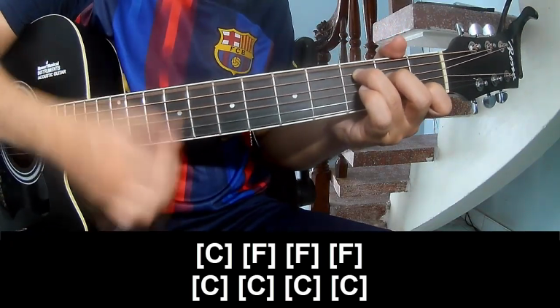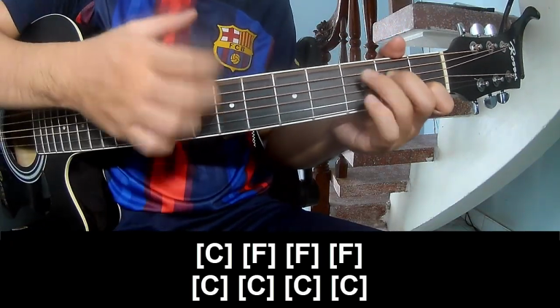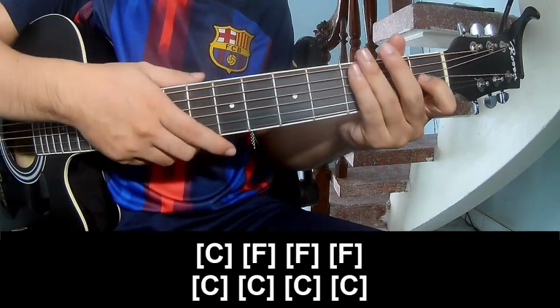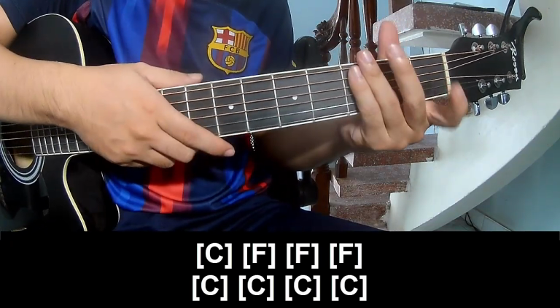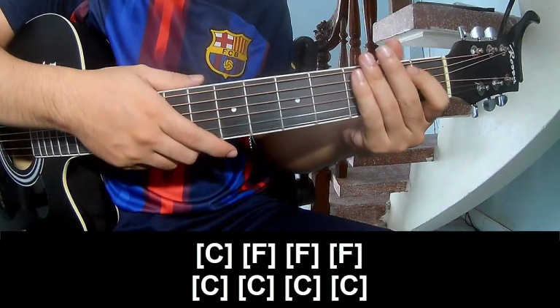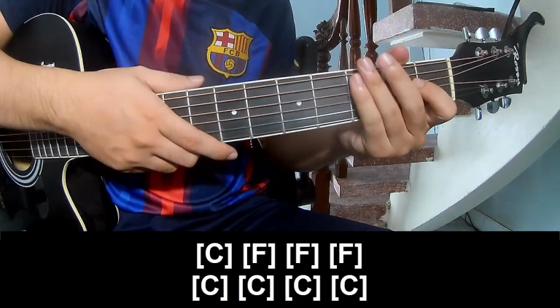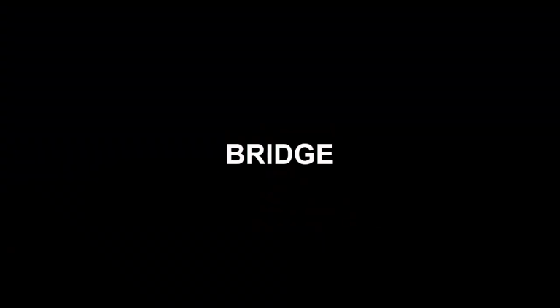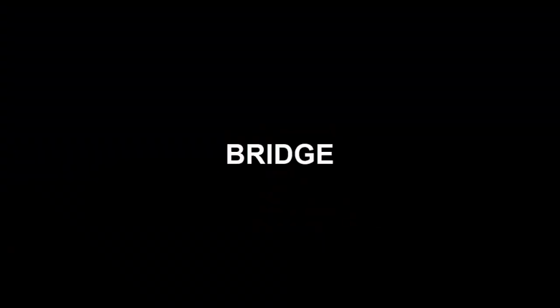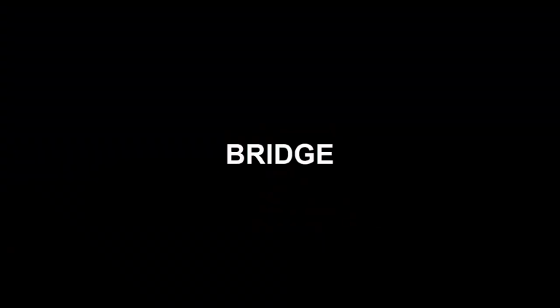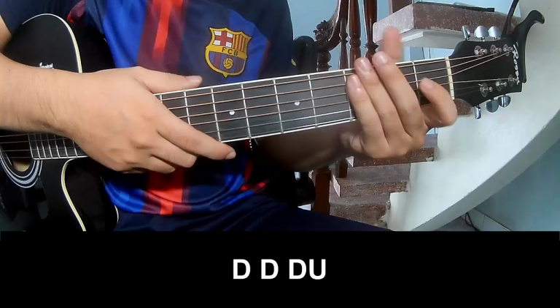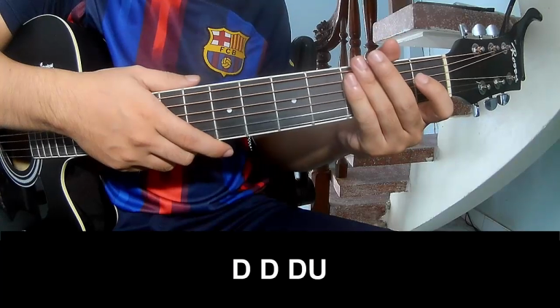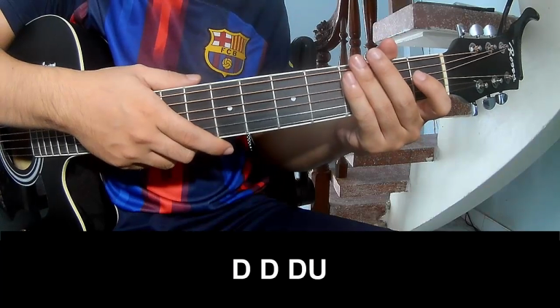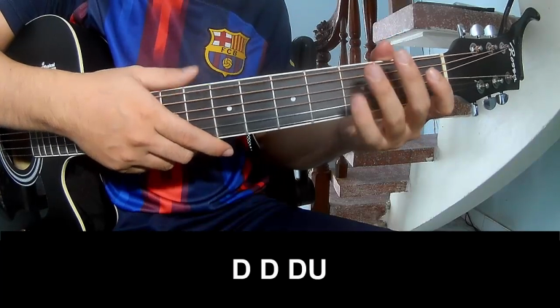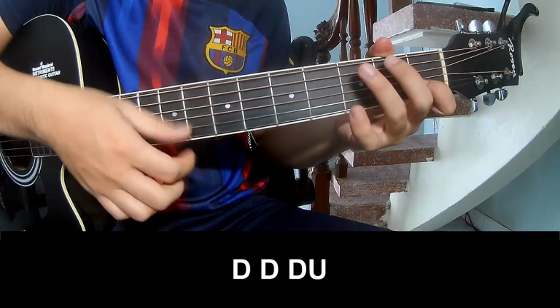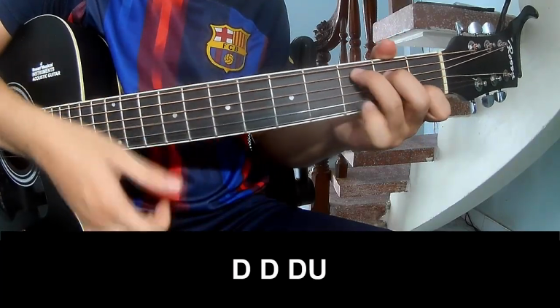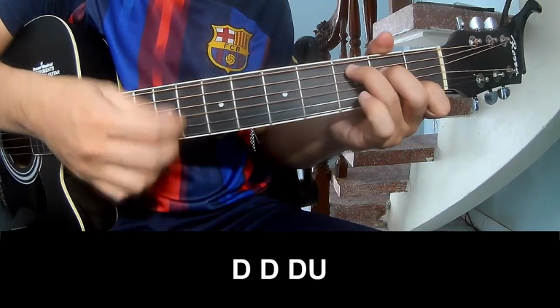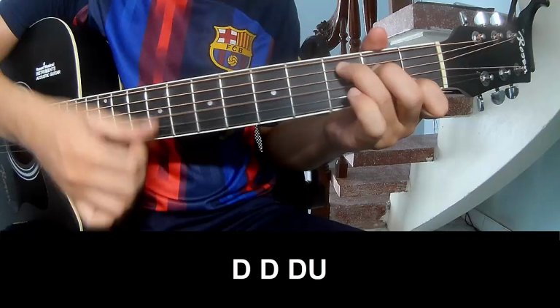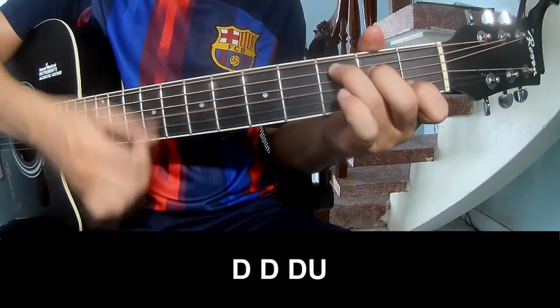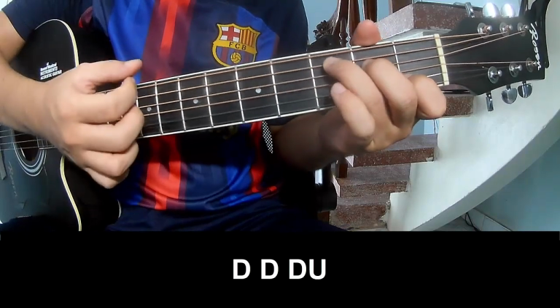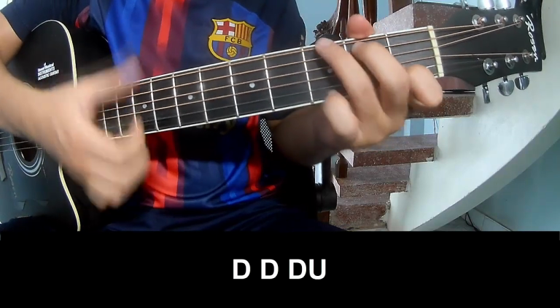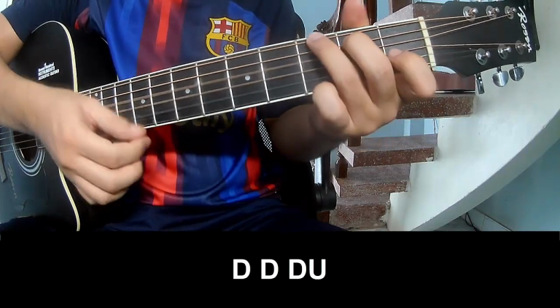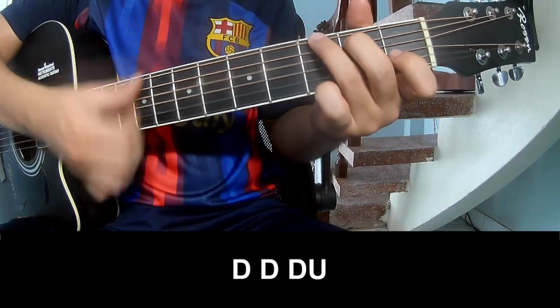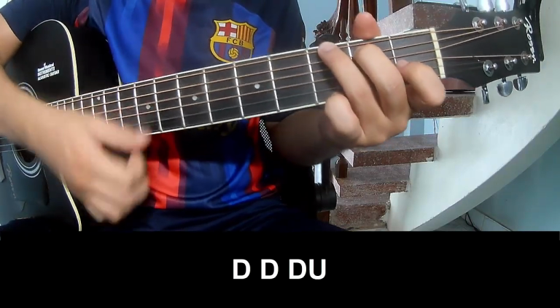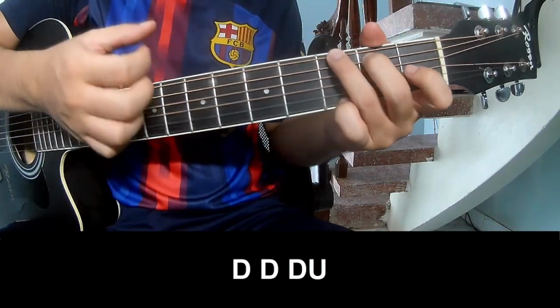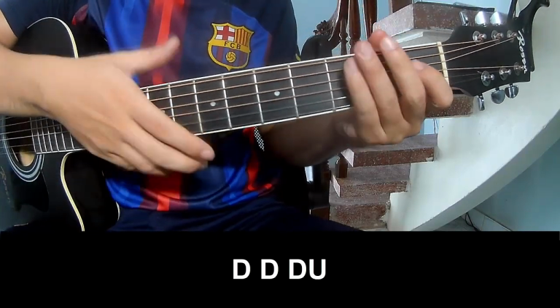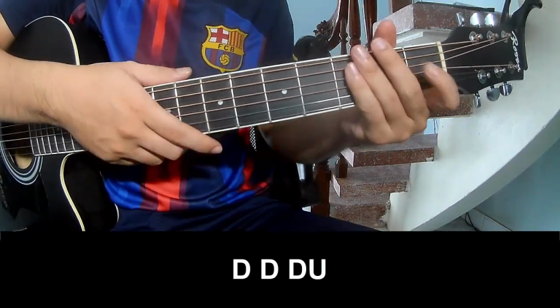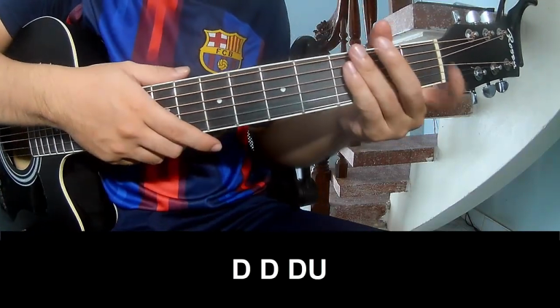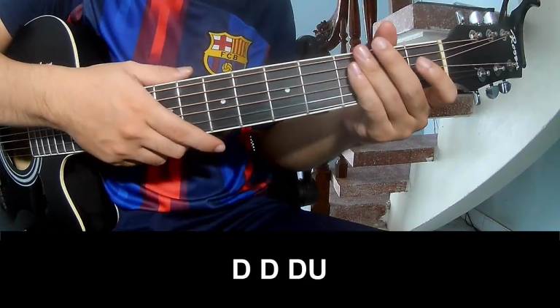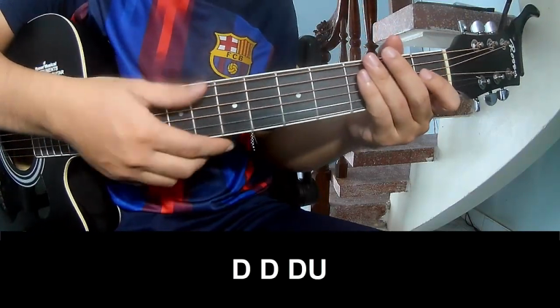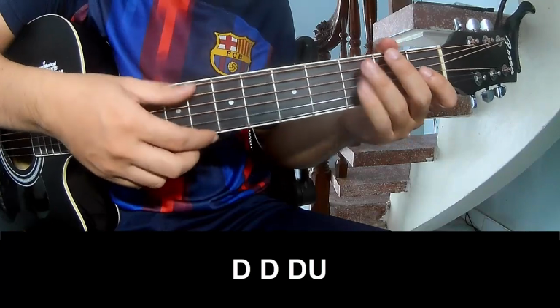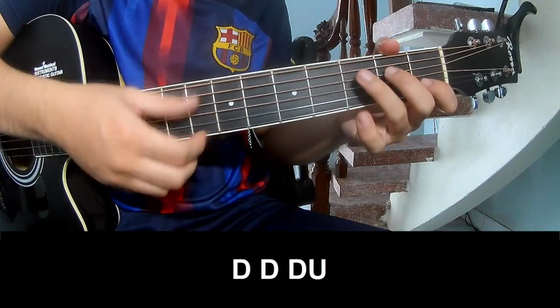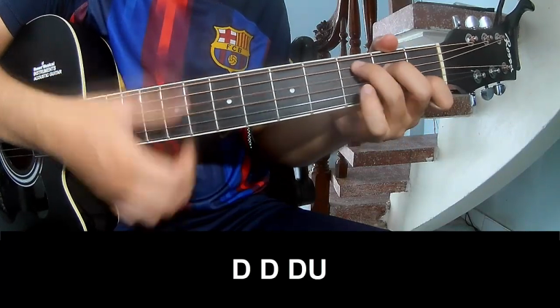The hit system is the same way for the verse. The strumming pattern is: Down Down Down. And play for the time on this chord: C.